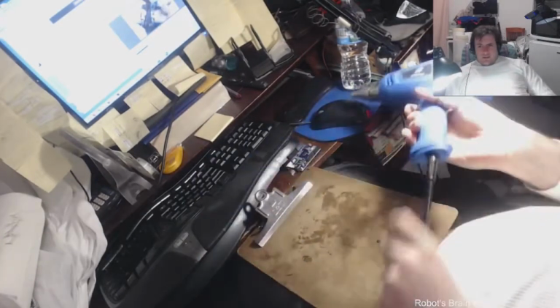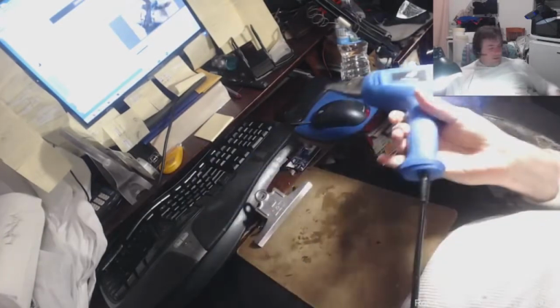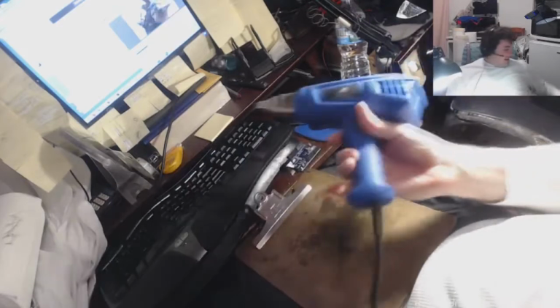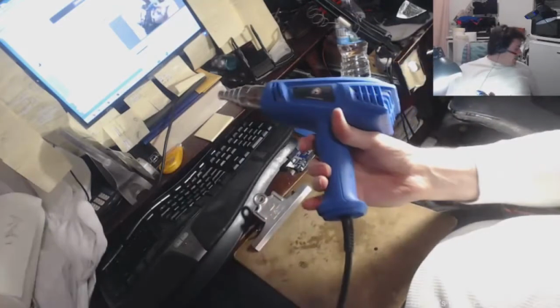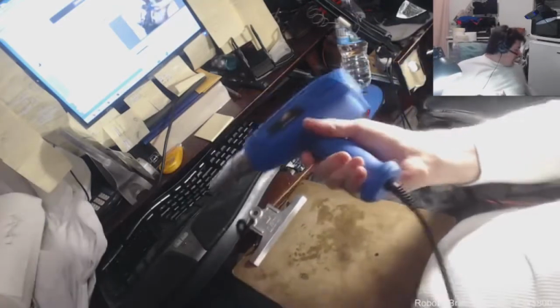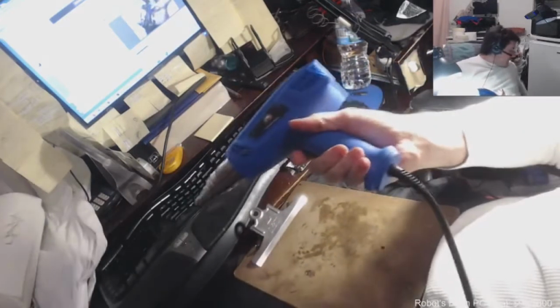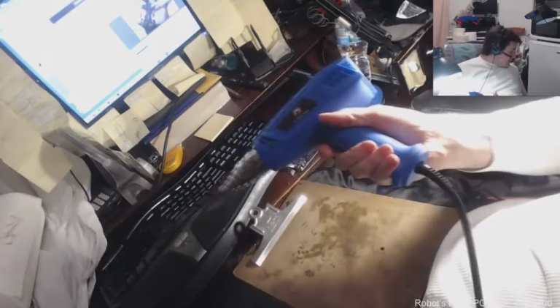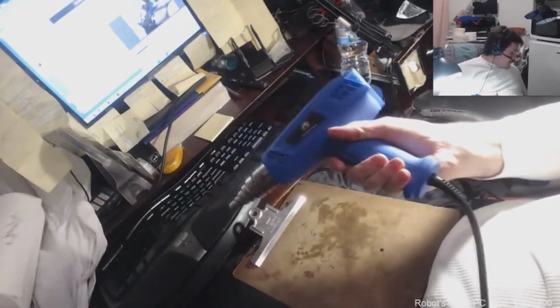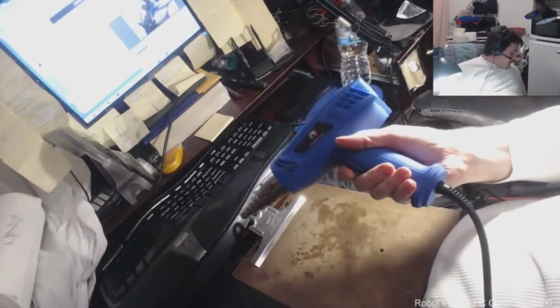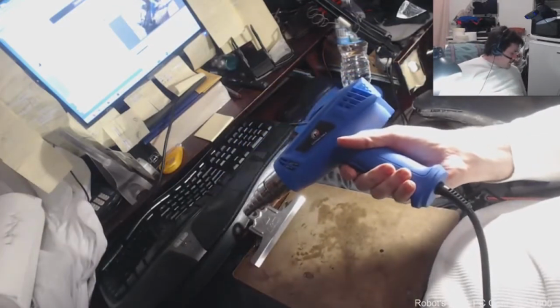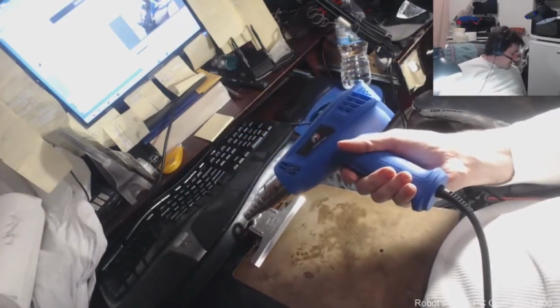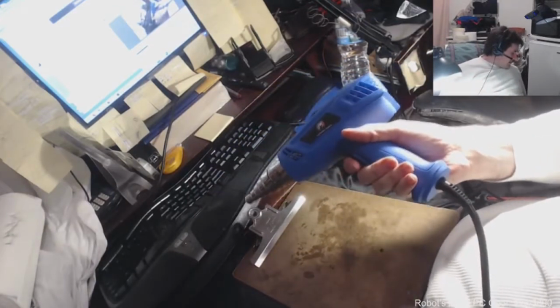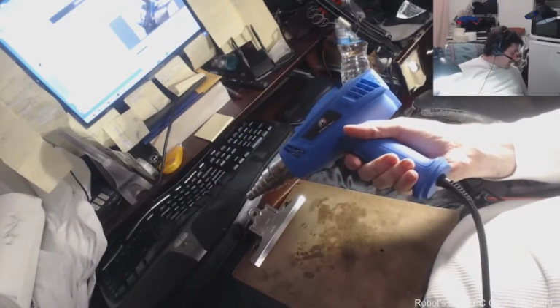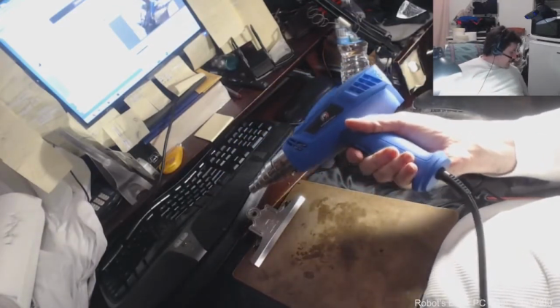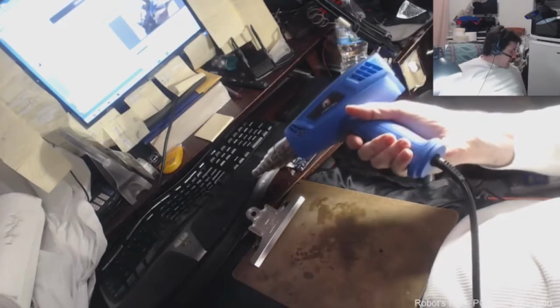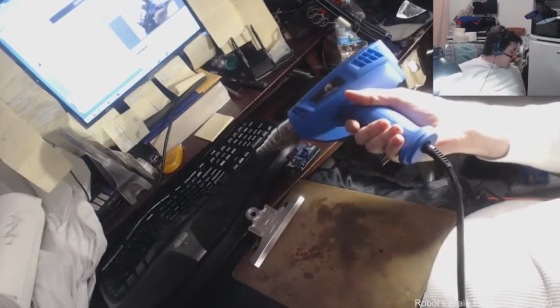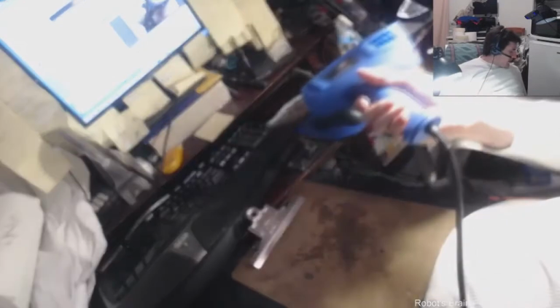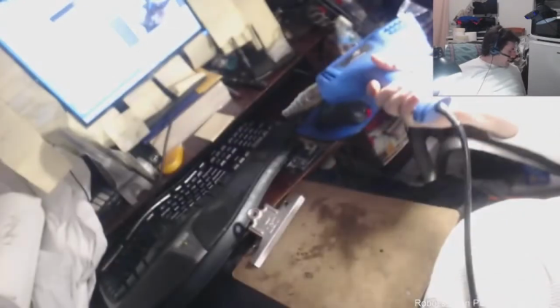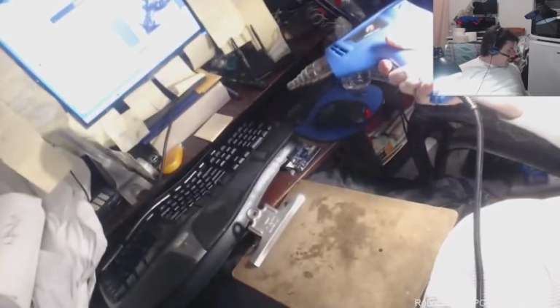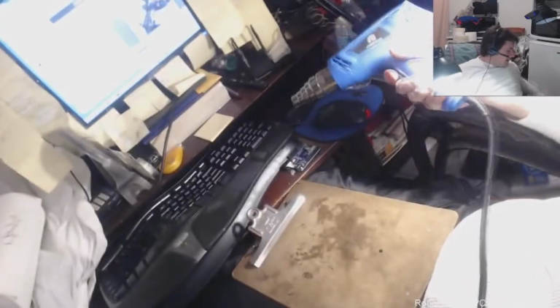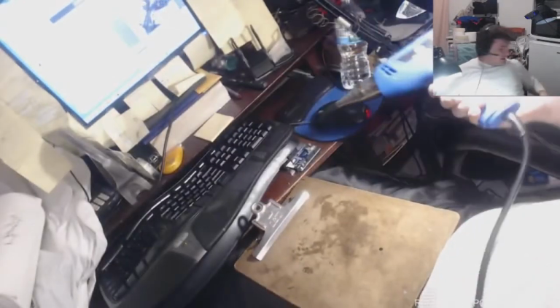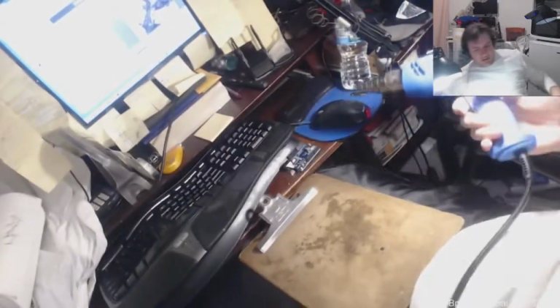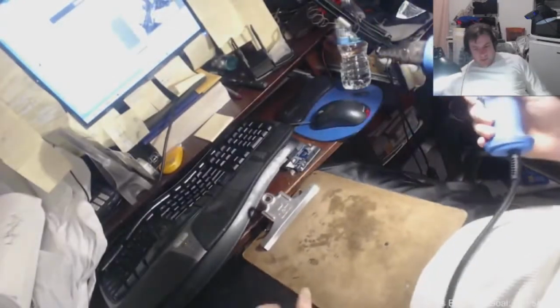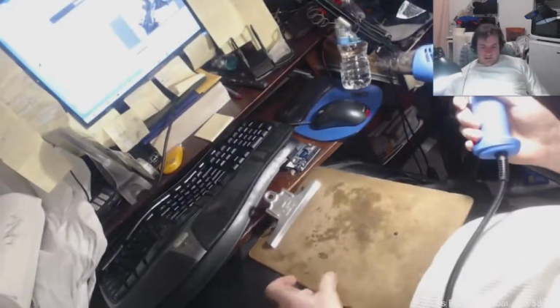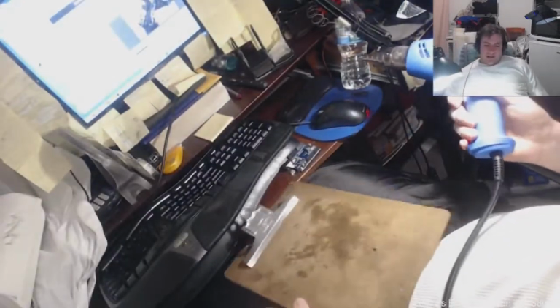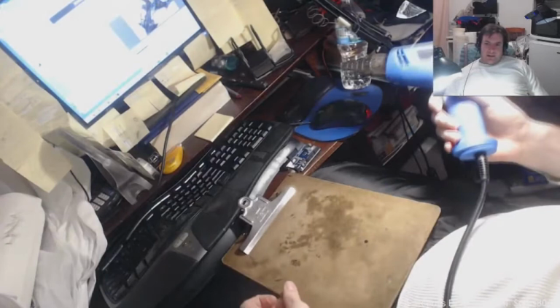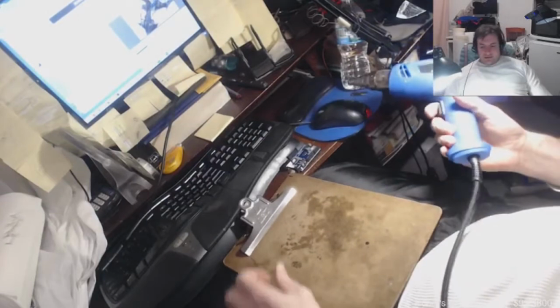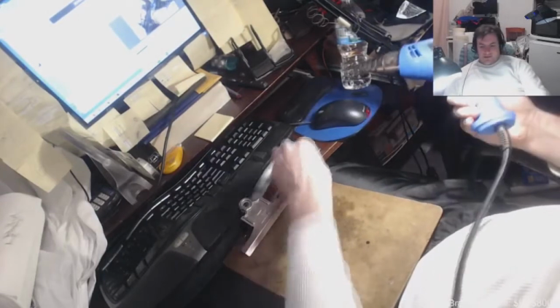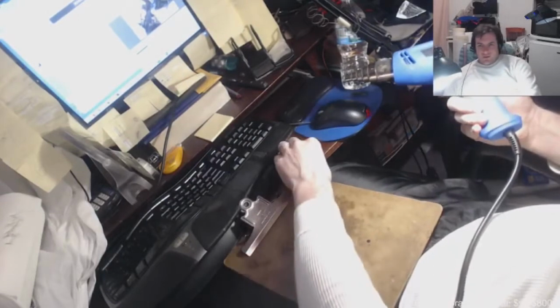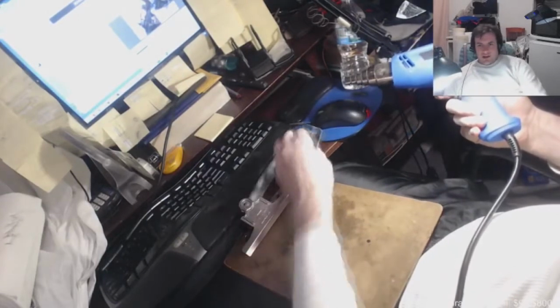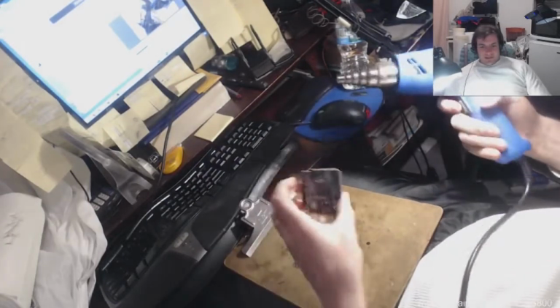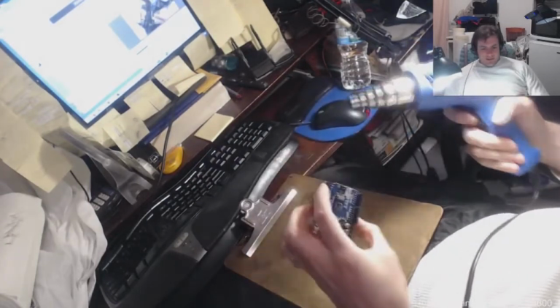I guess I have a good combination of chaos and cleanliness because my room is very organized but there's a lot going on, so it's like organized chaos I would say.